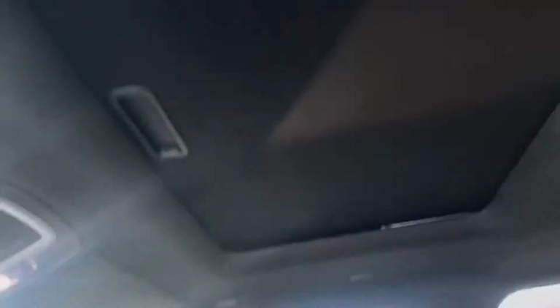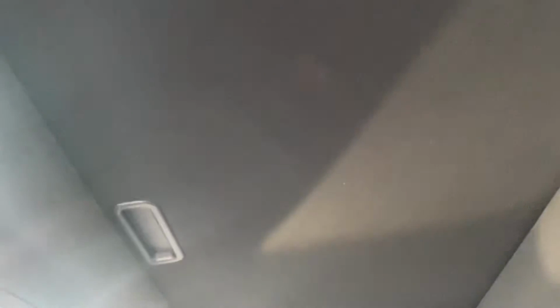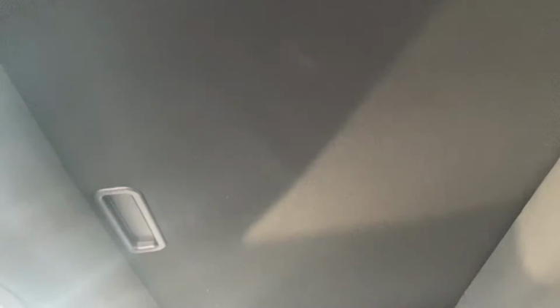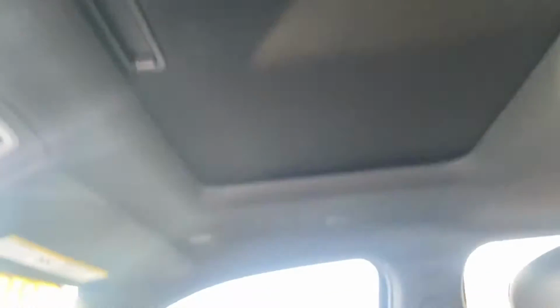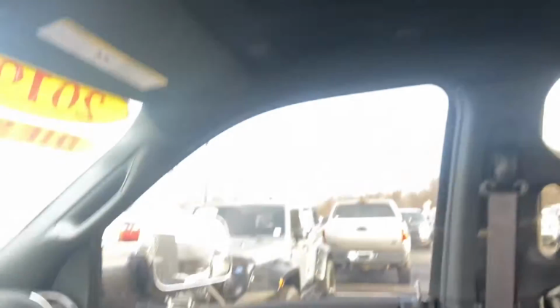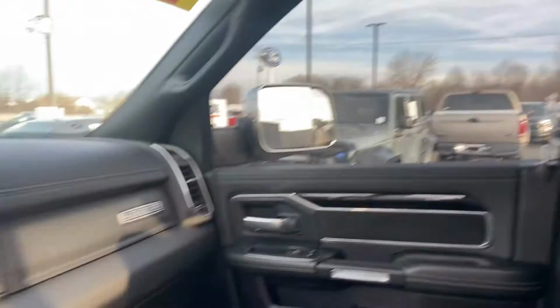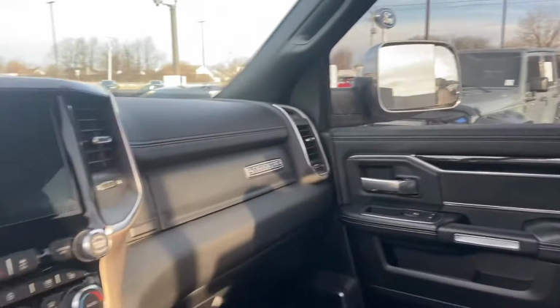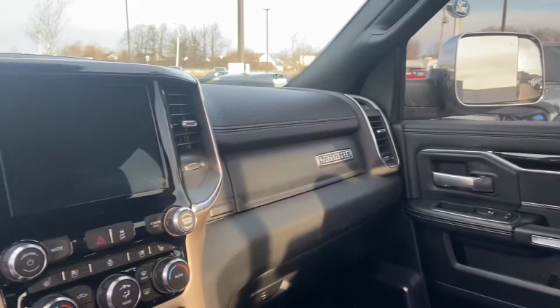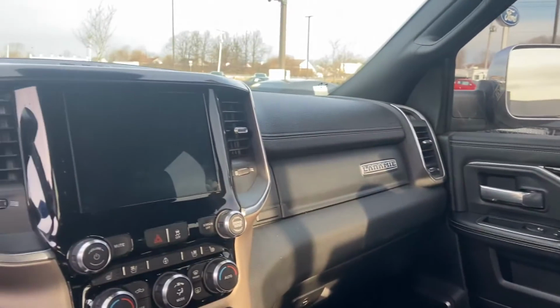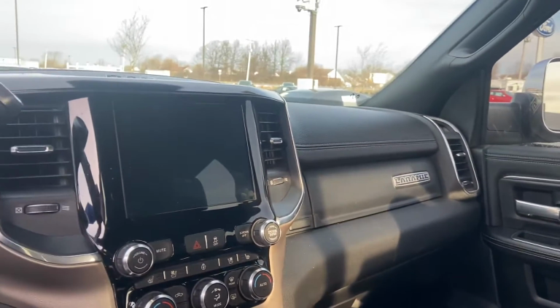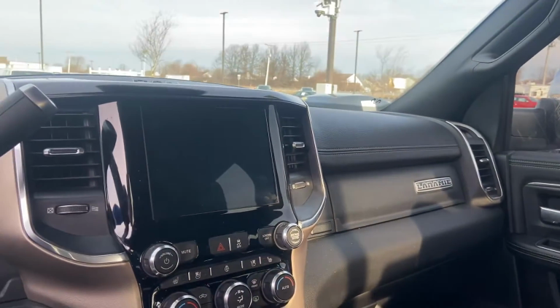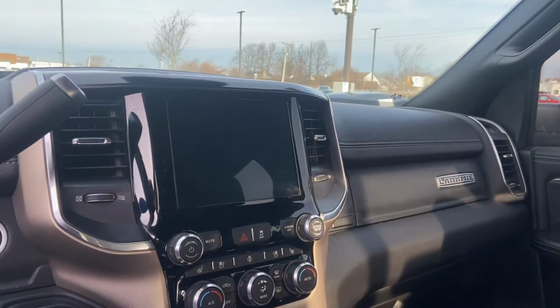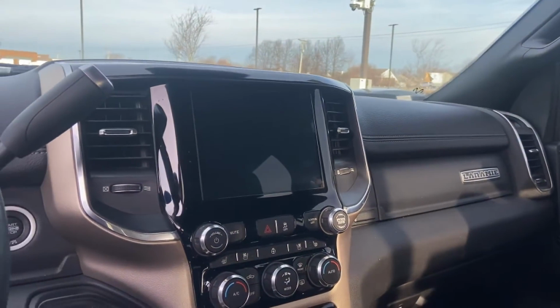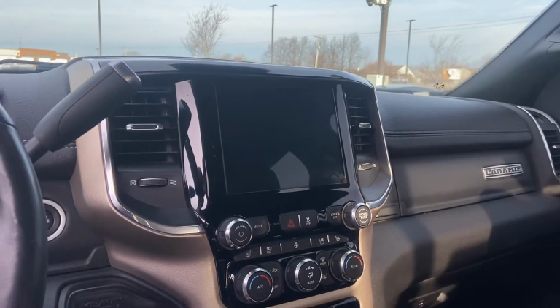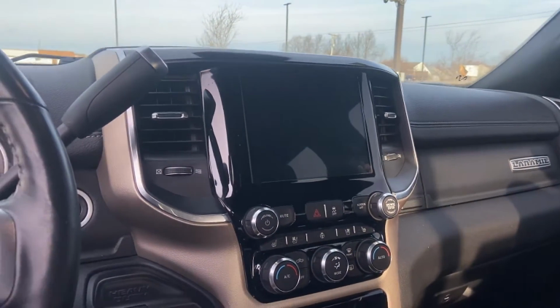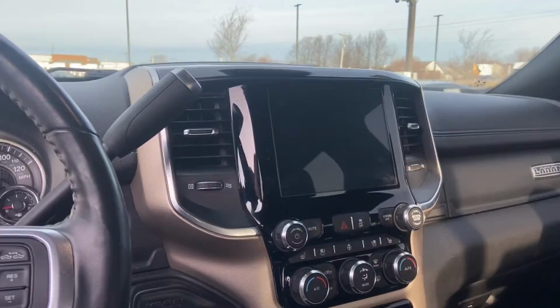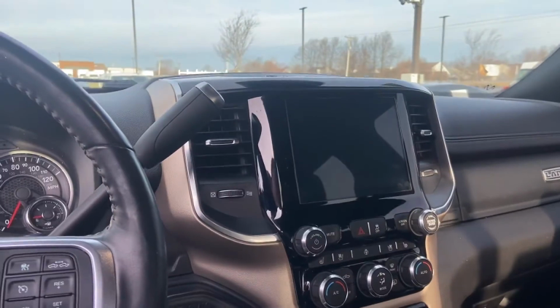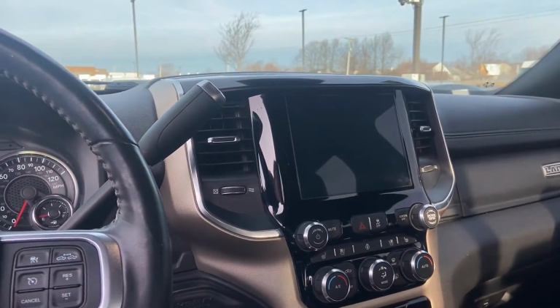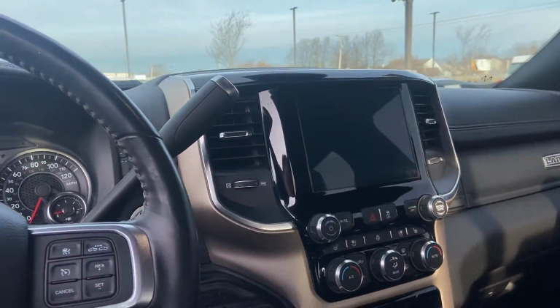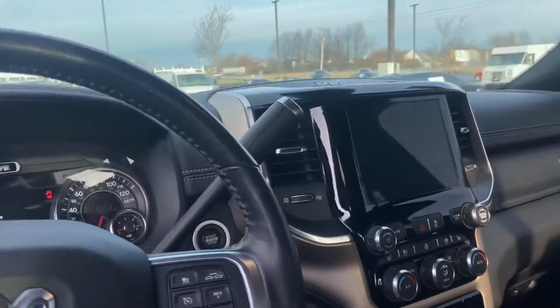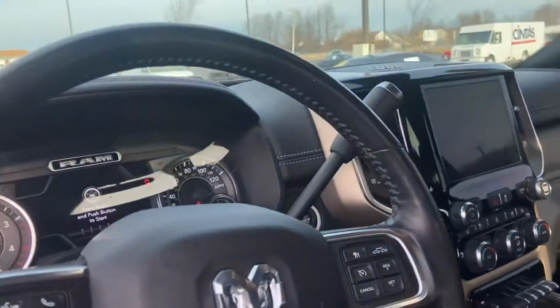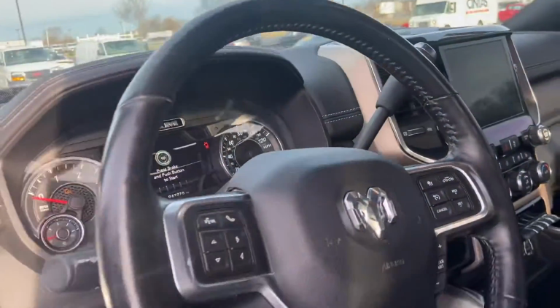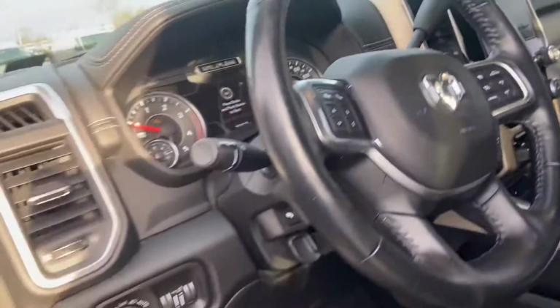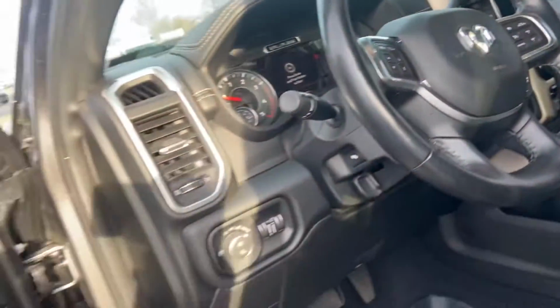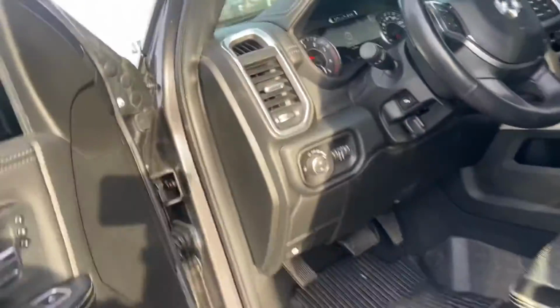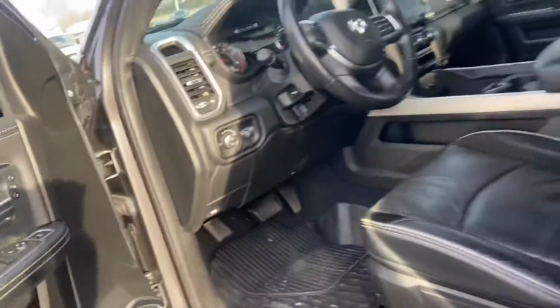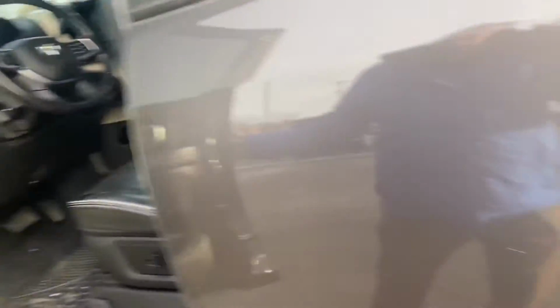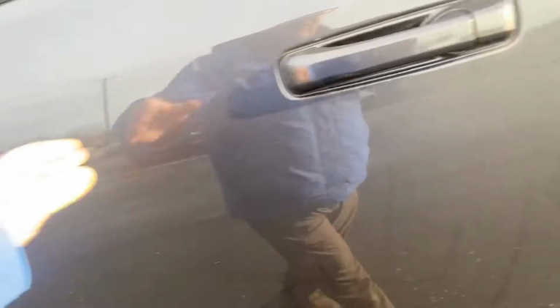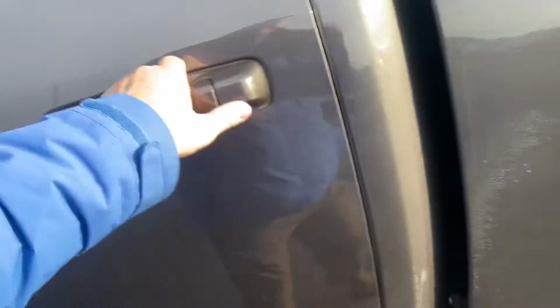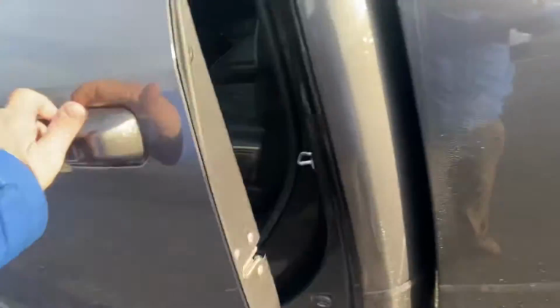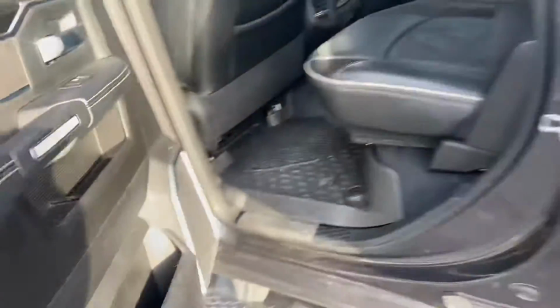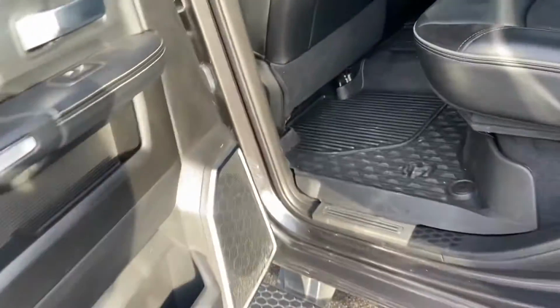There is a sunroof as well, a nice big eight-inch touchscreen with backup monitor. Looks like there are cooled seats as well. Of course, this does have the Cummins diesel.